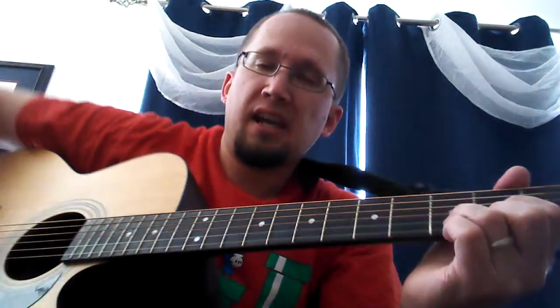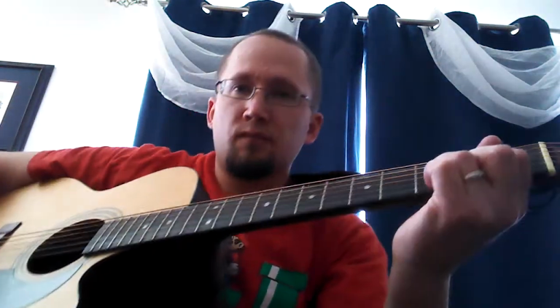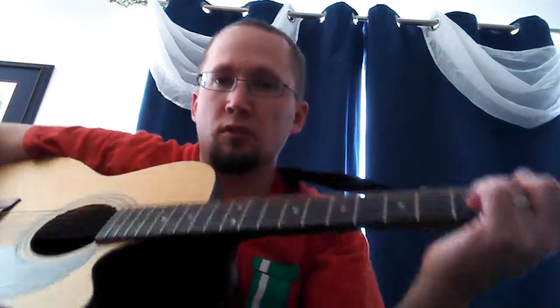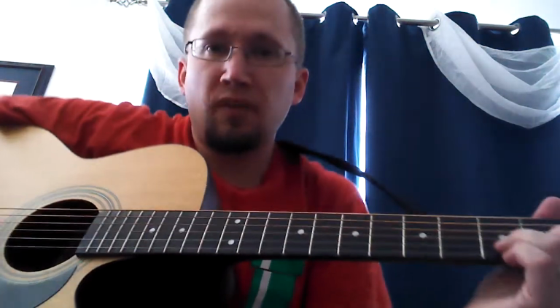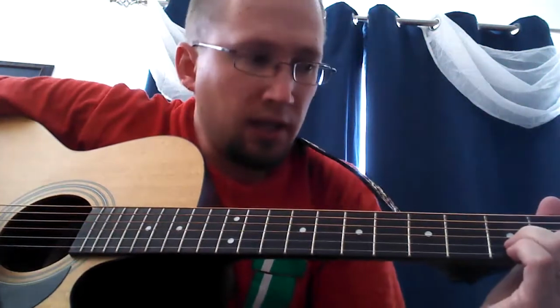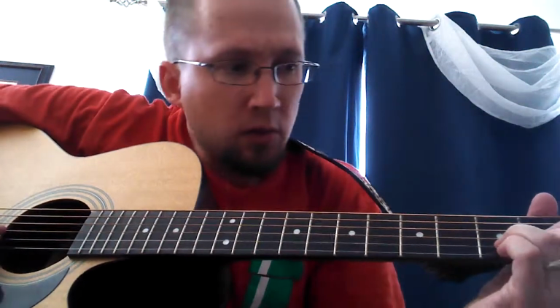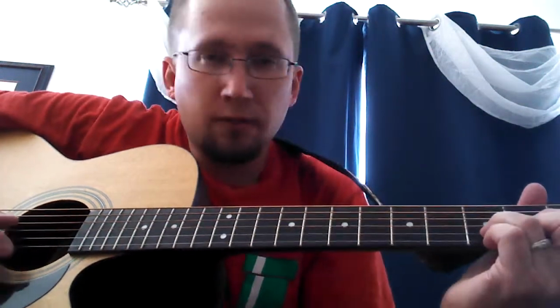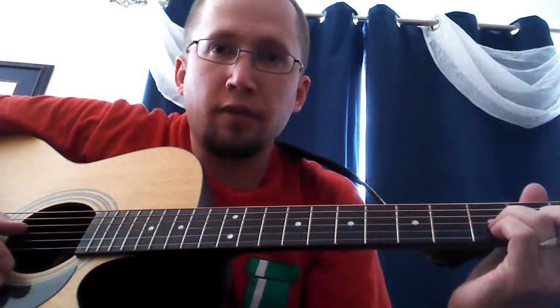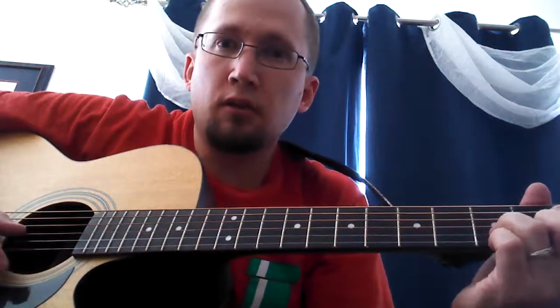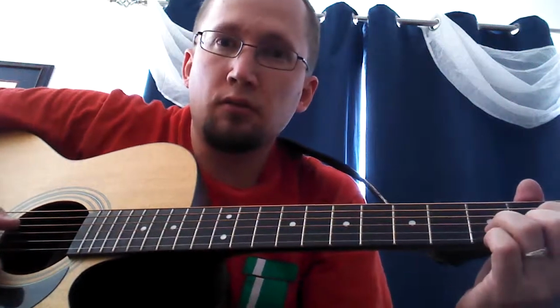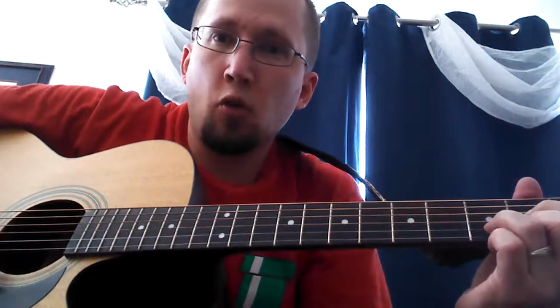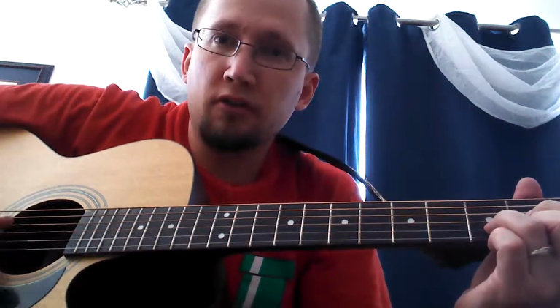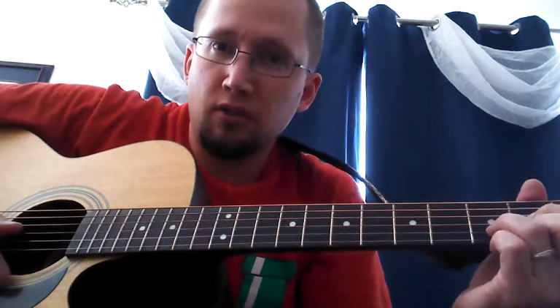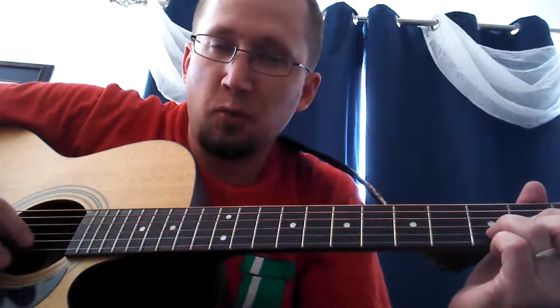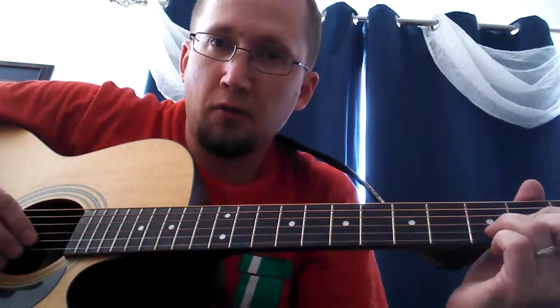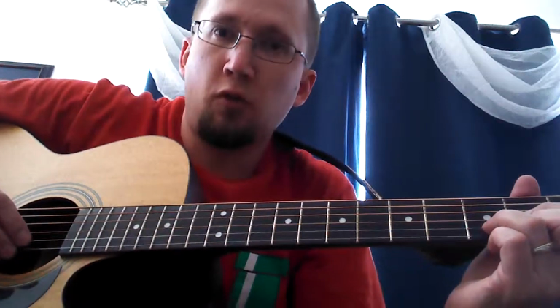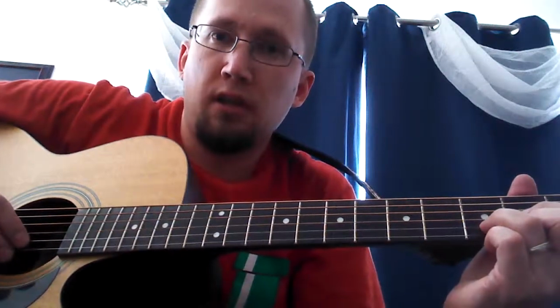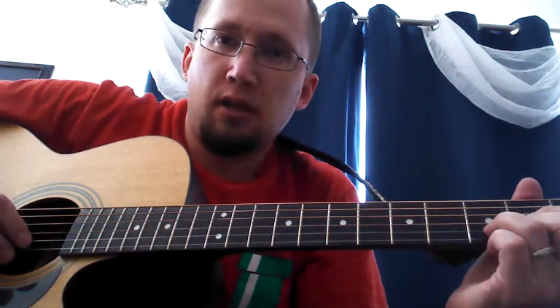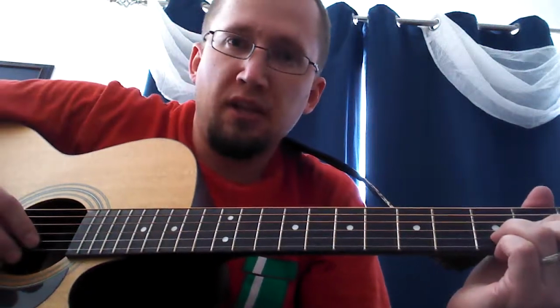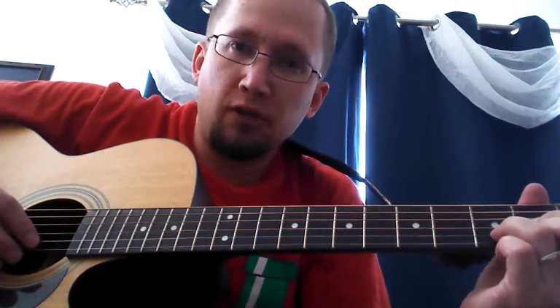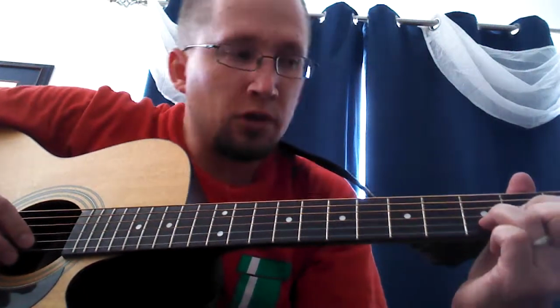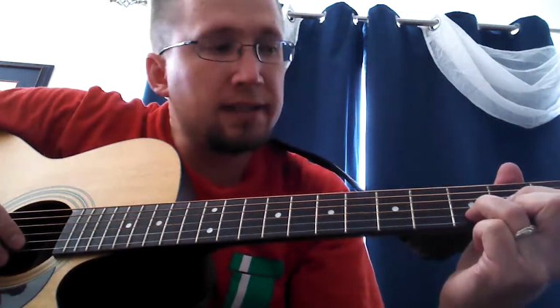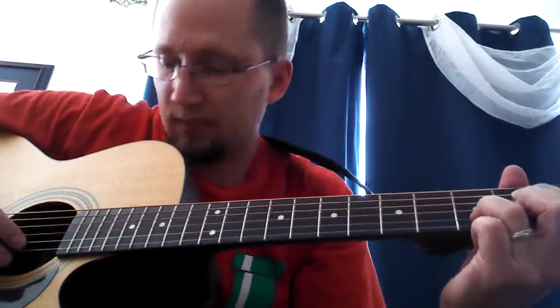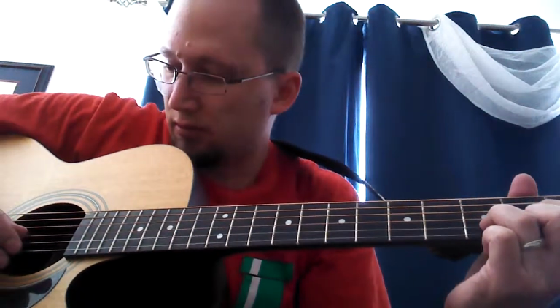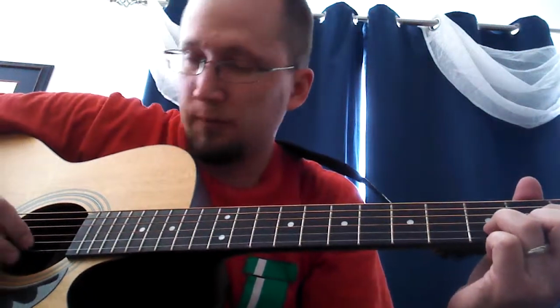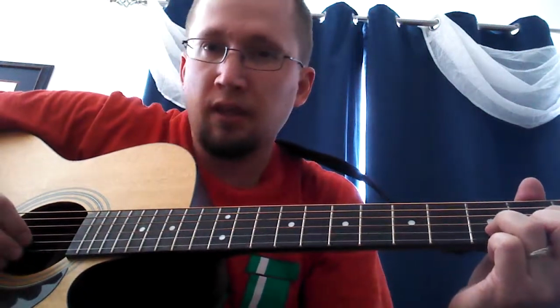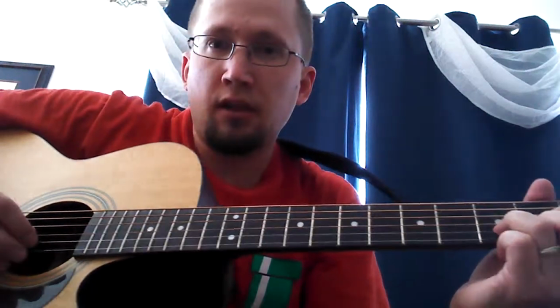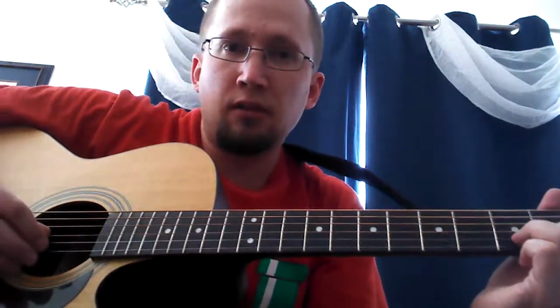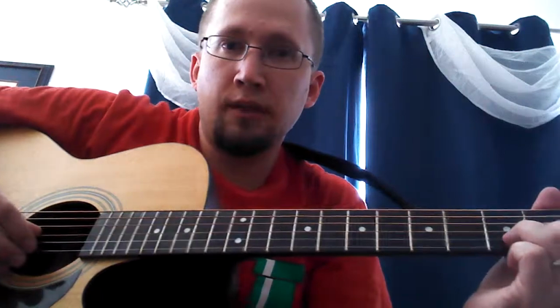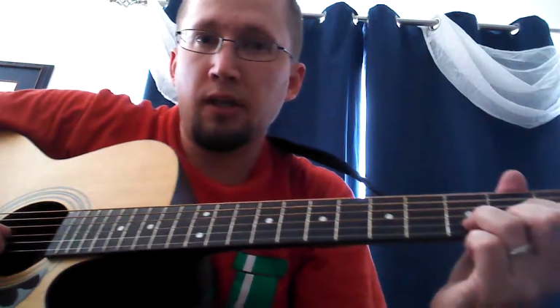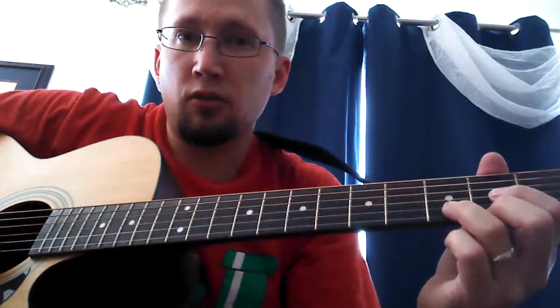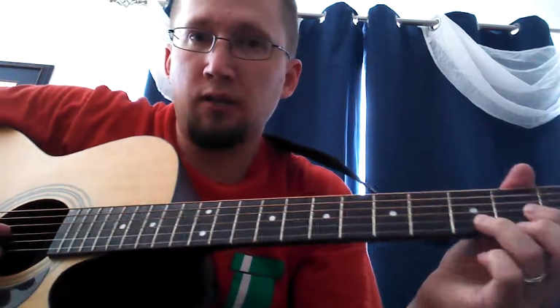Alright, so I had a request for the chords and the strumming pattern for 'I'm Peanut Butter and You Are Jelly.' So I thought I'd make a little video and show how to do it.